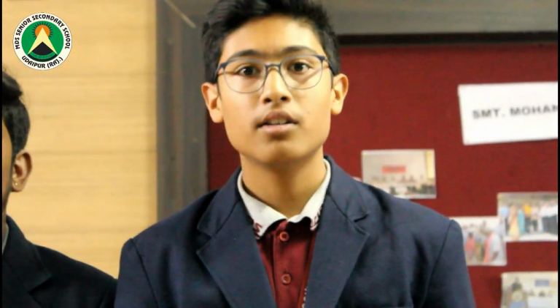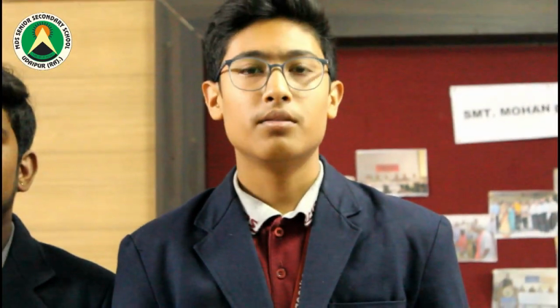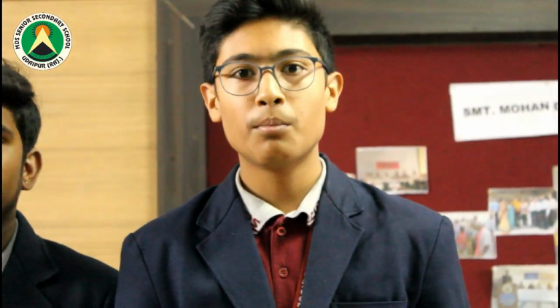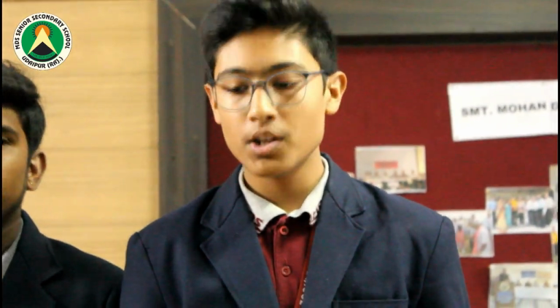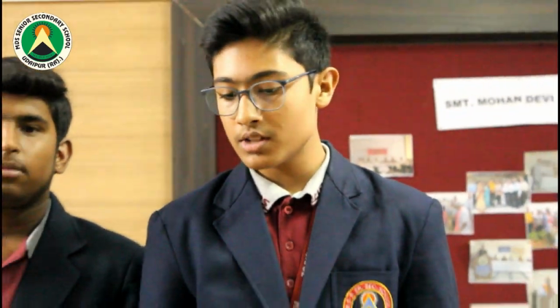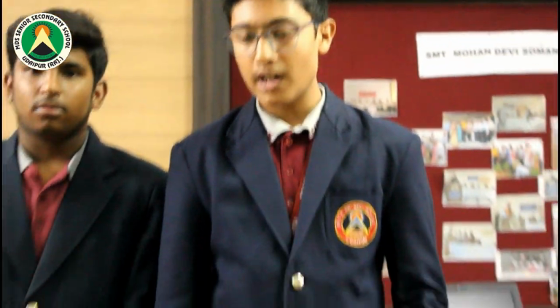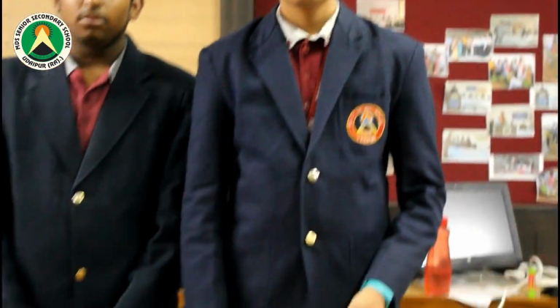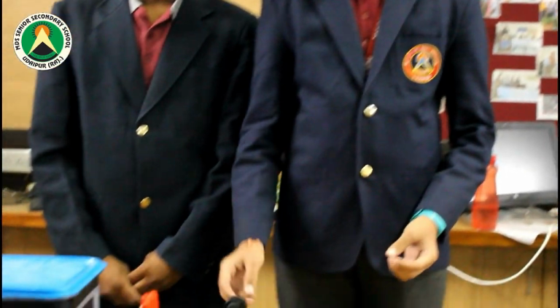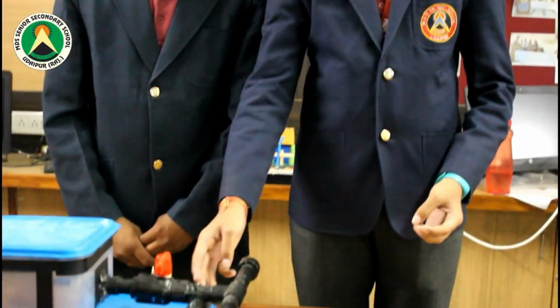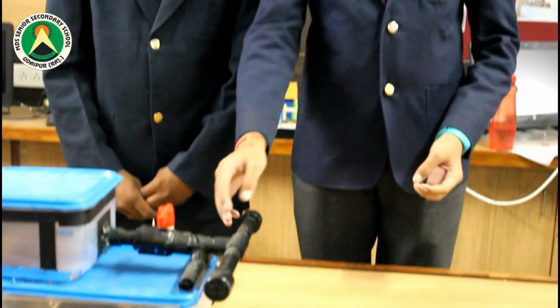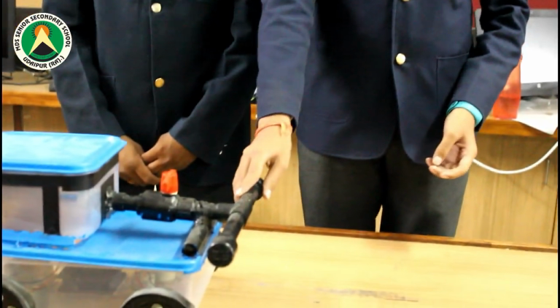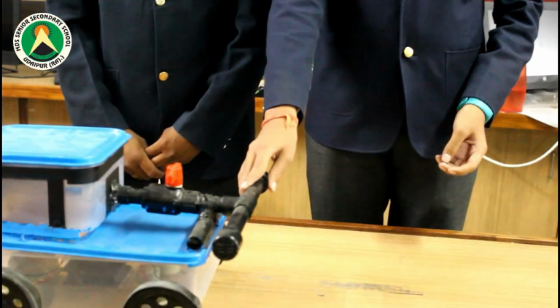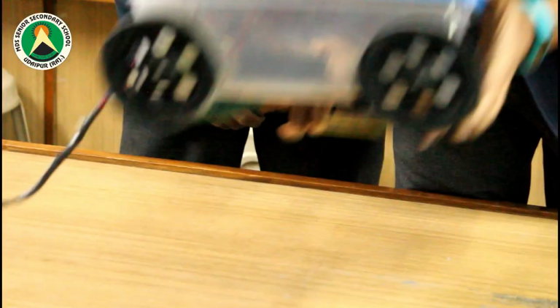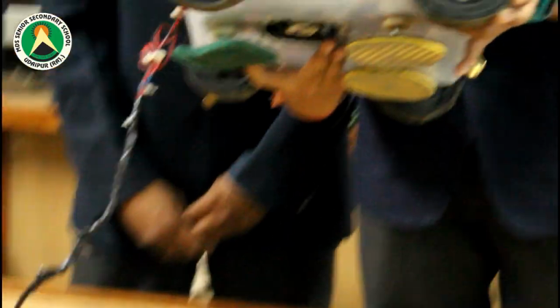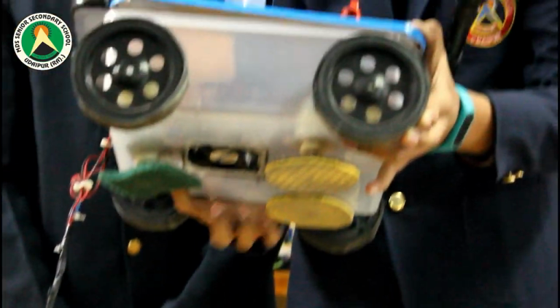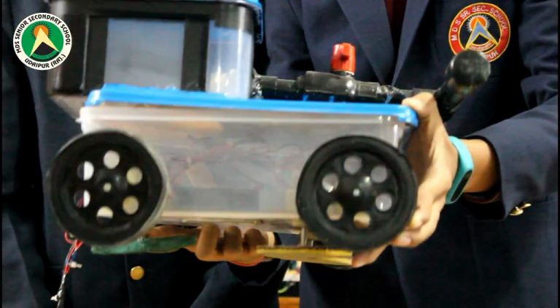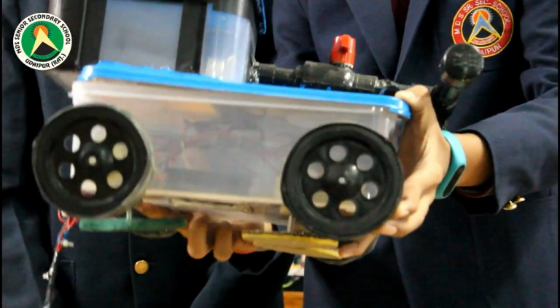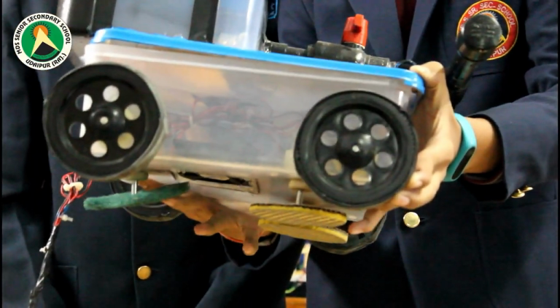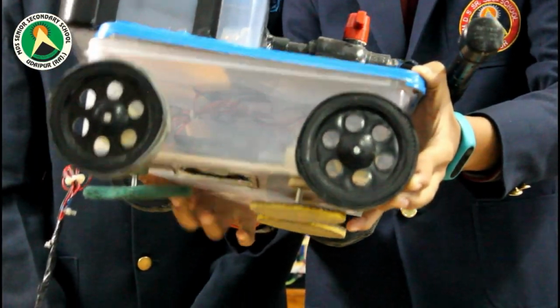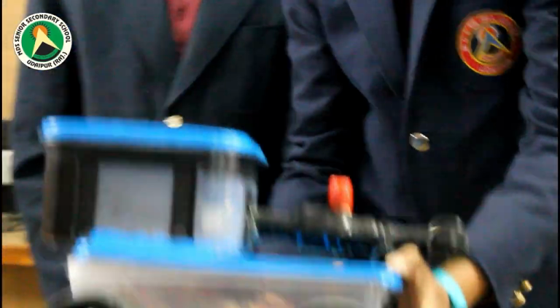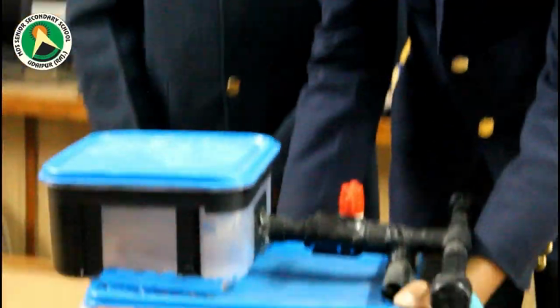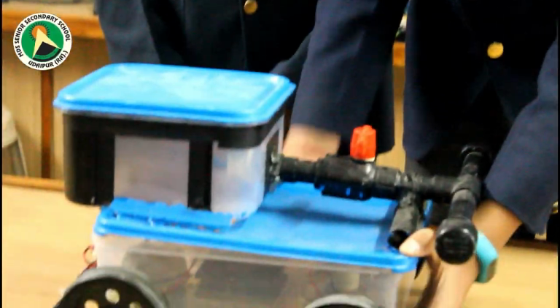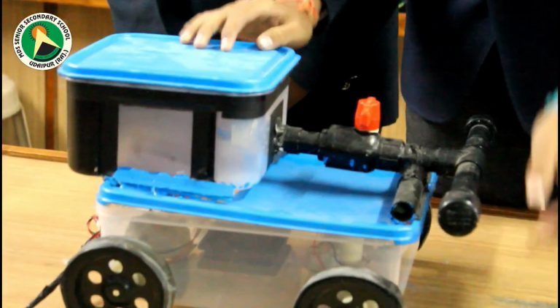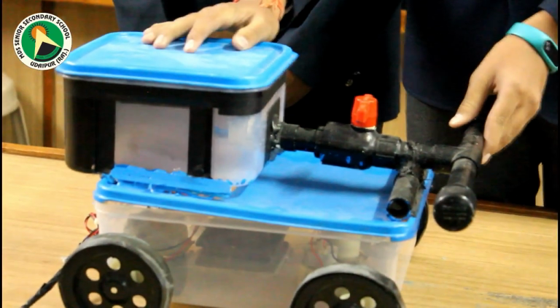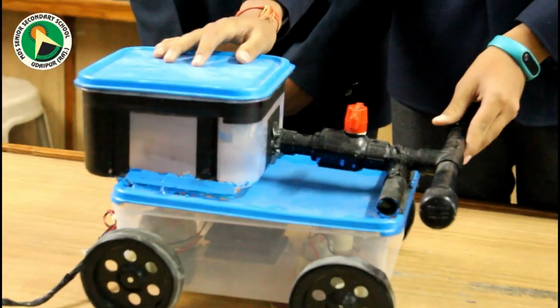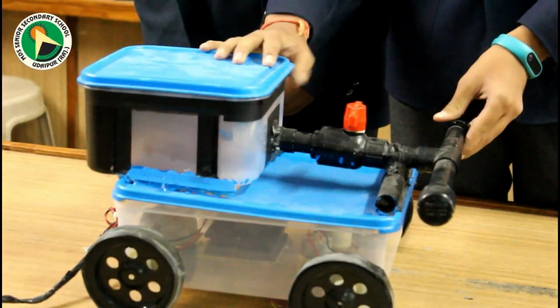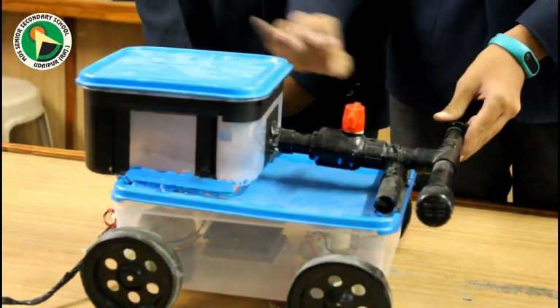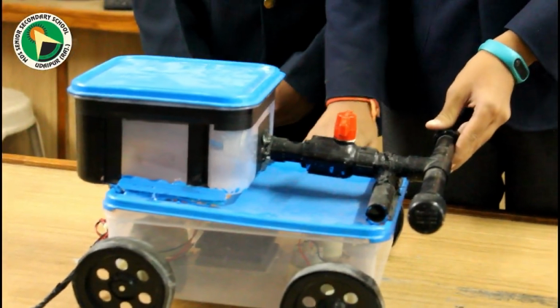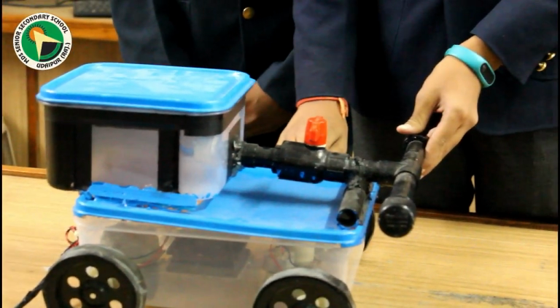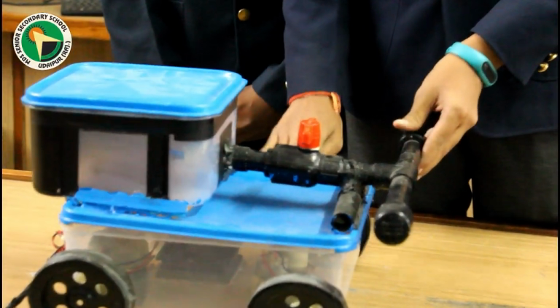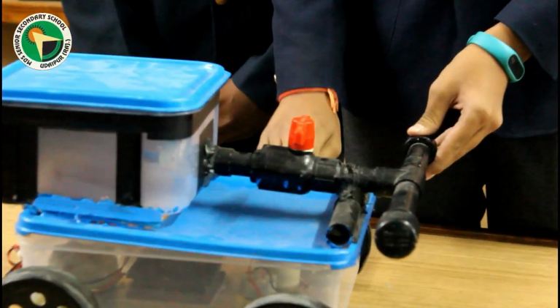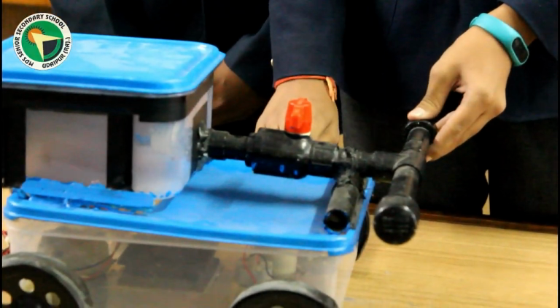The components used in this model are: 4 tires, 1 PVC pipe, 1 CPU fan, and 3 scrubbers. We have used 2 boxes — the small box is used as a water tank, and the big box is used to place all the components.